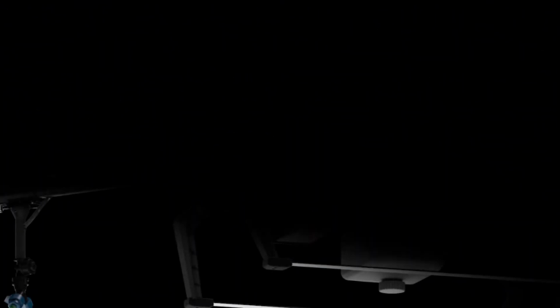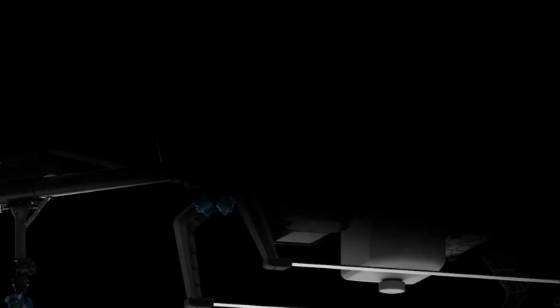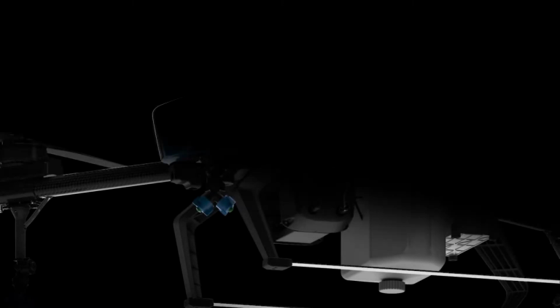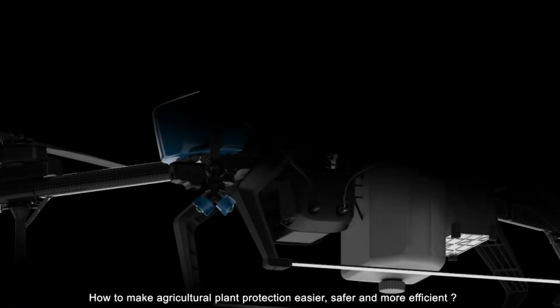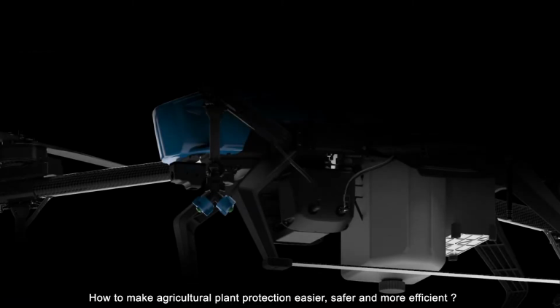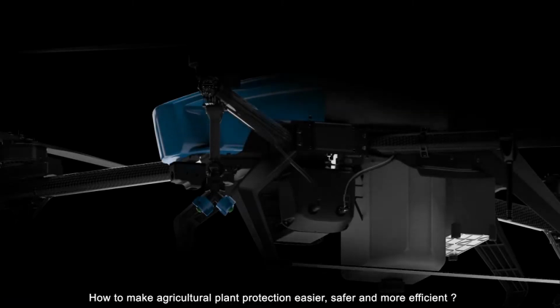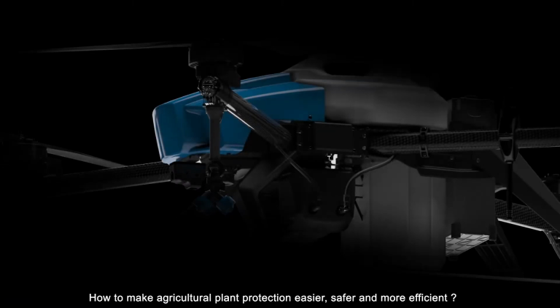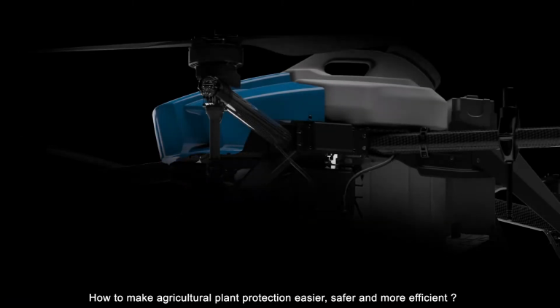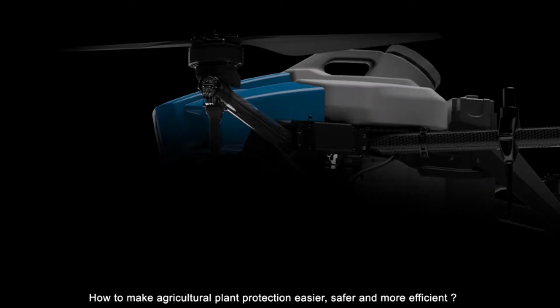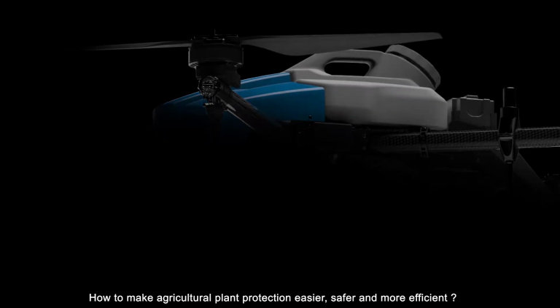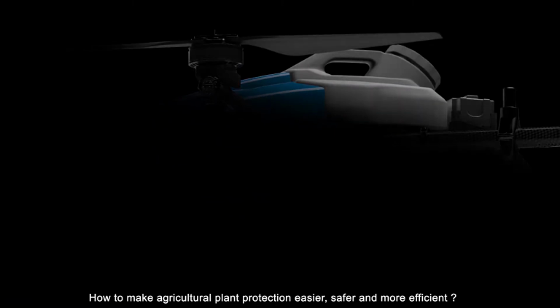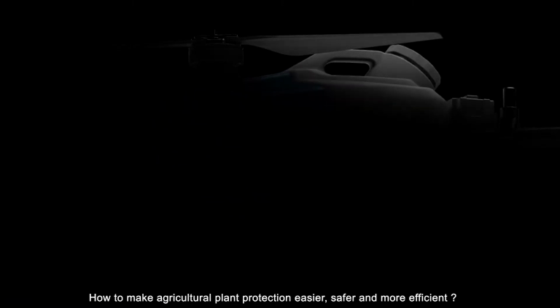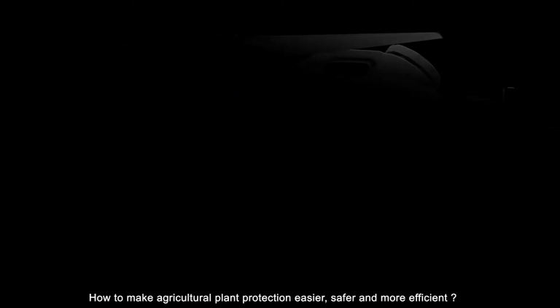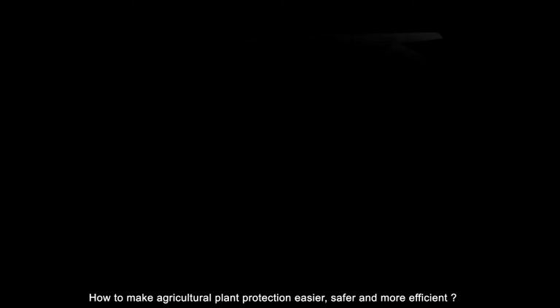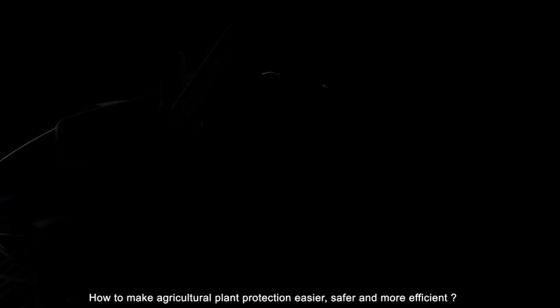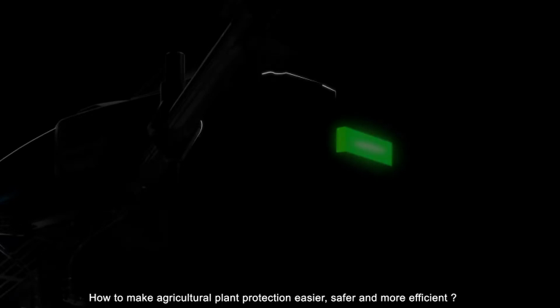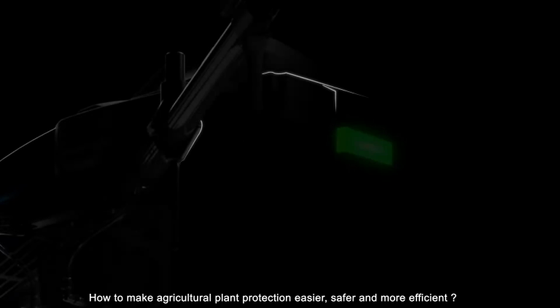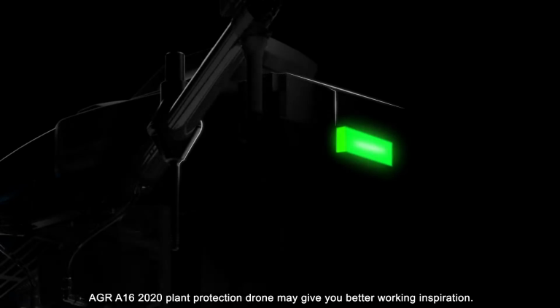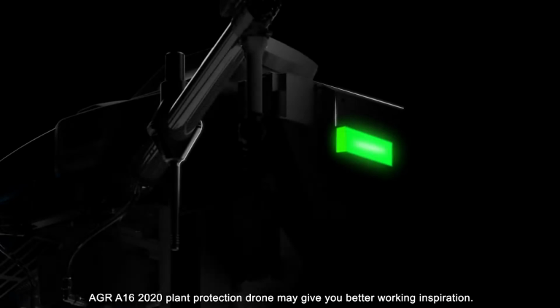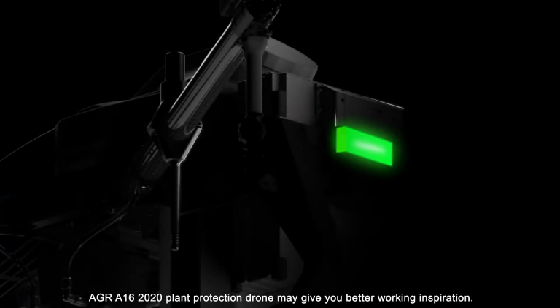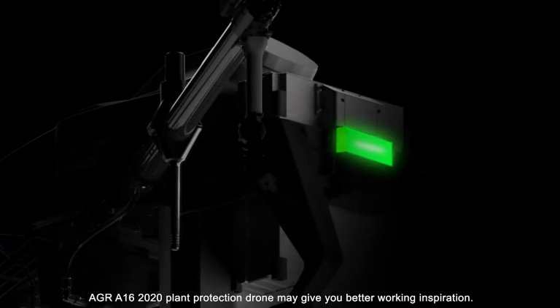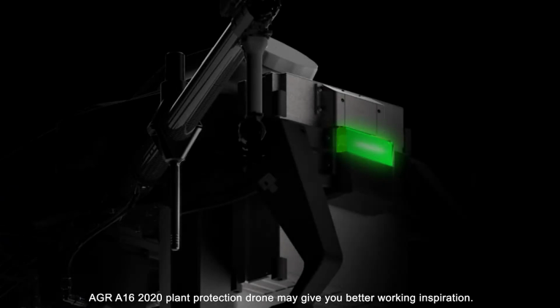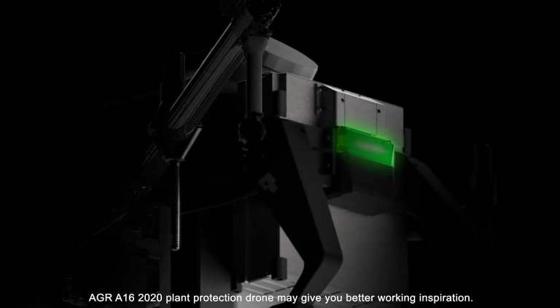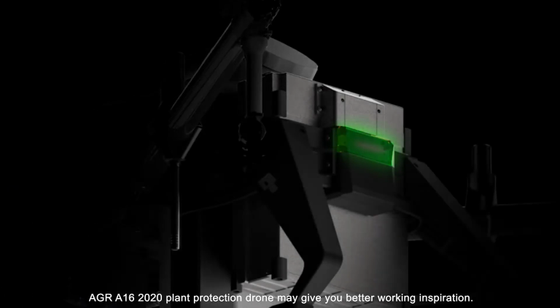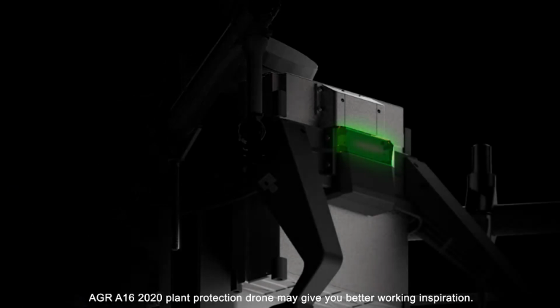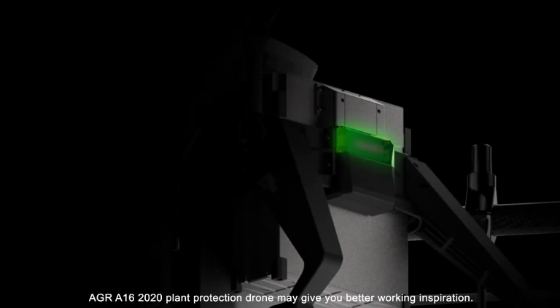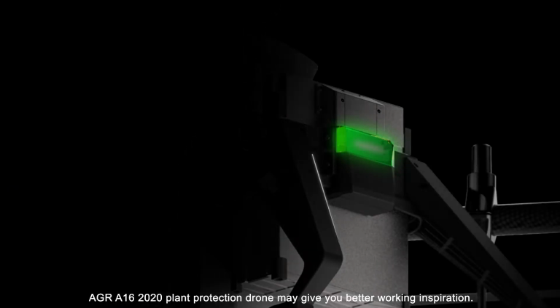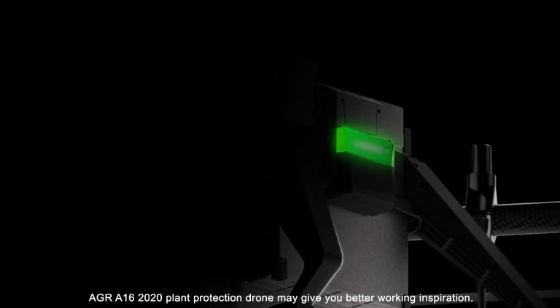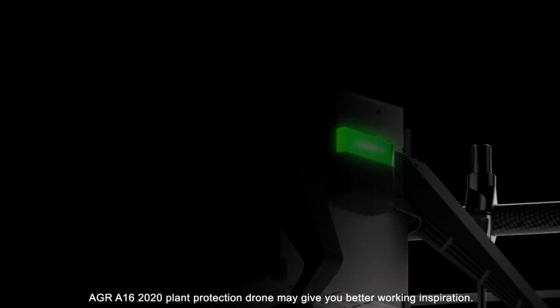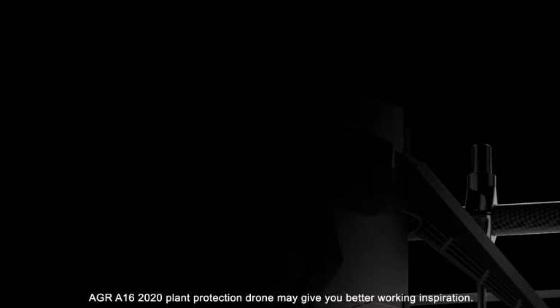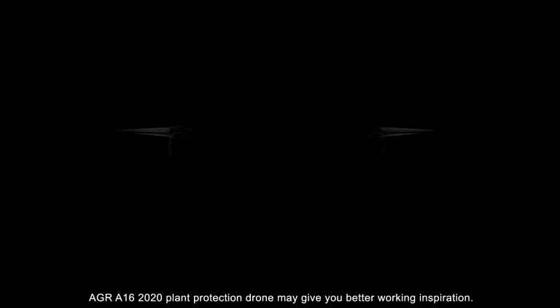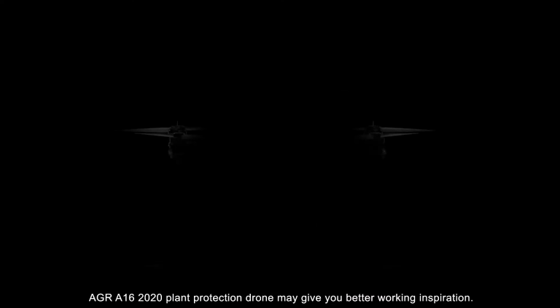How to make agricultural plant protection easier, safer and more efficient? The AGR-A16-2020 Plant Protection Drone may give you better working inspiration.